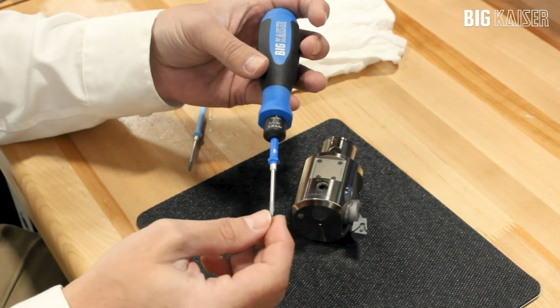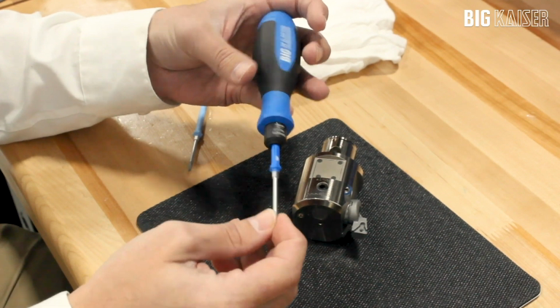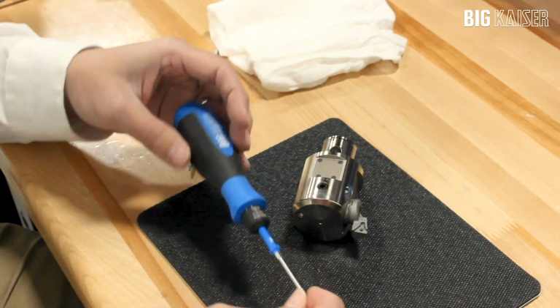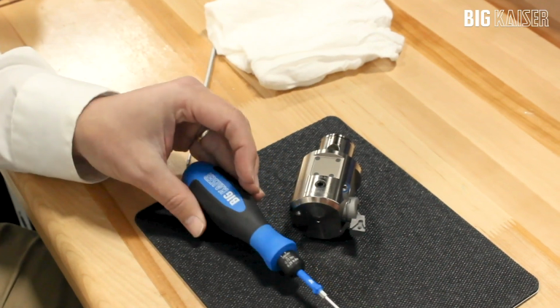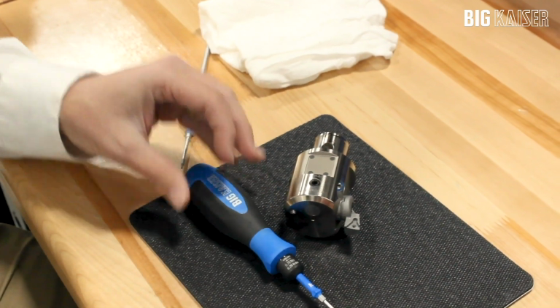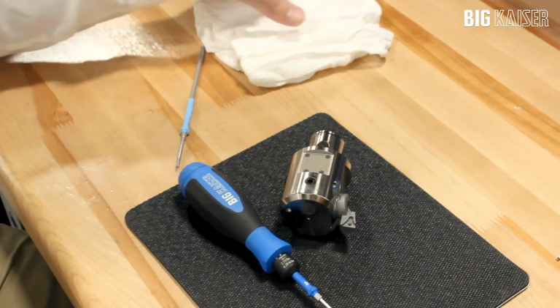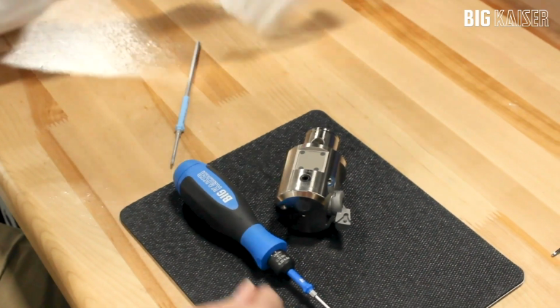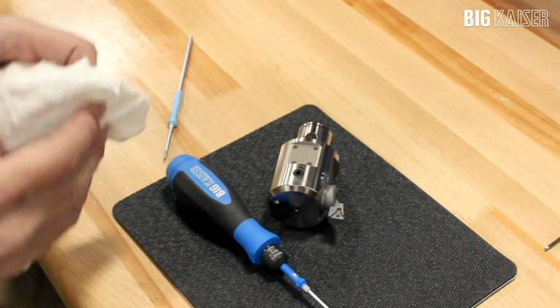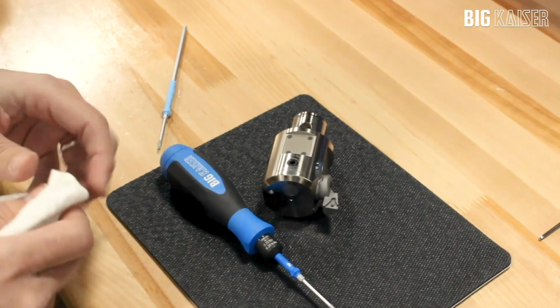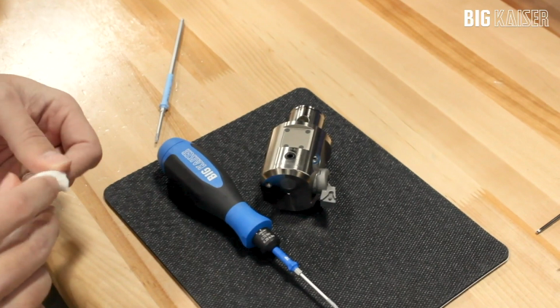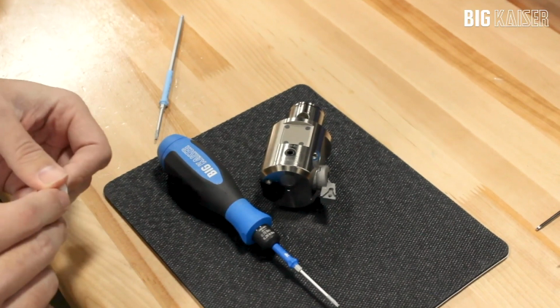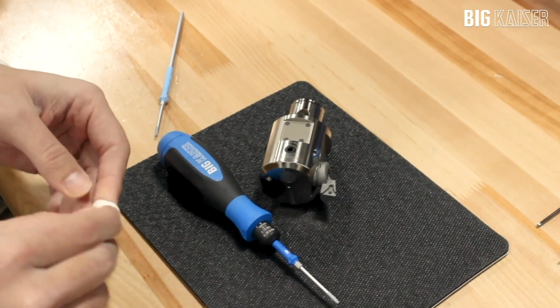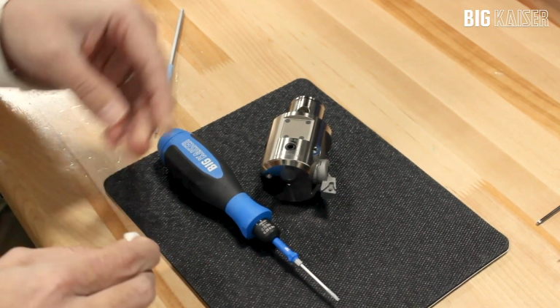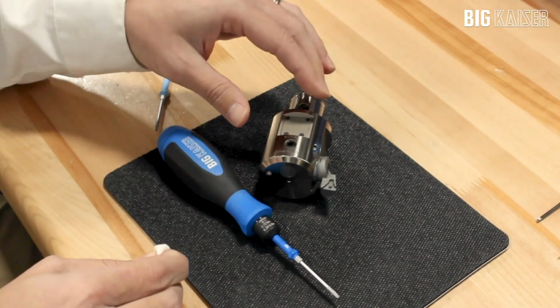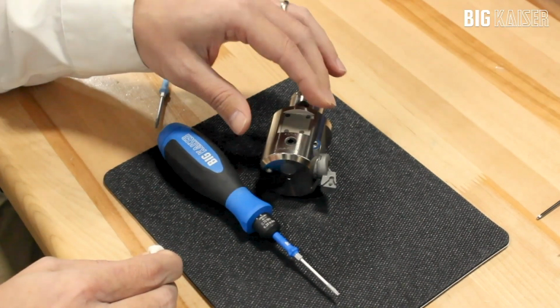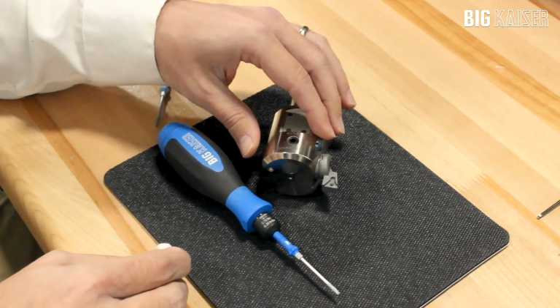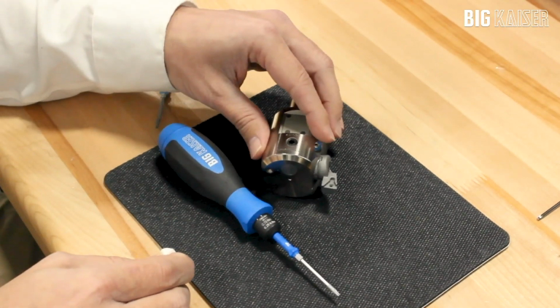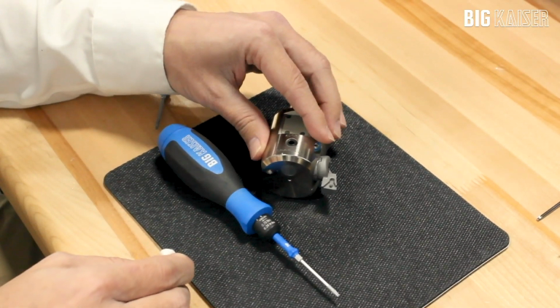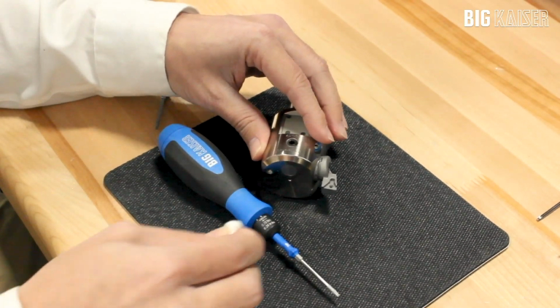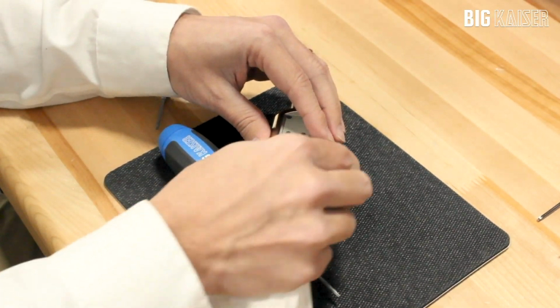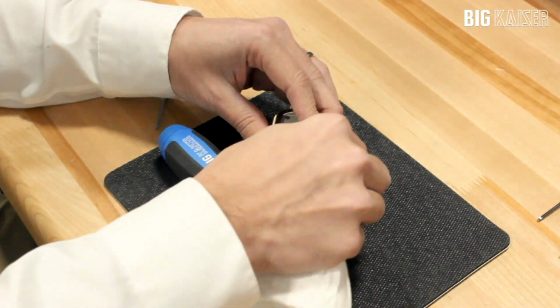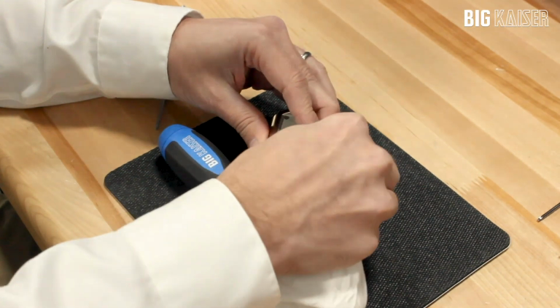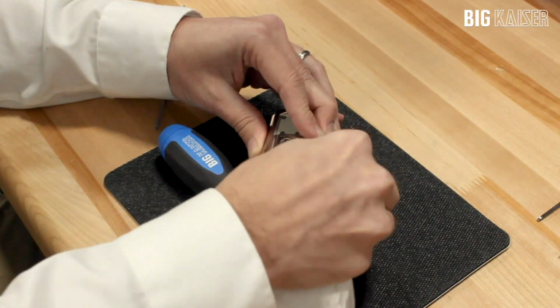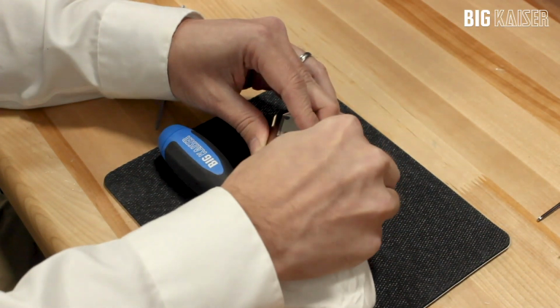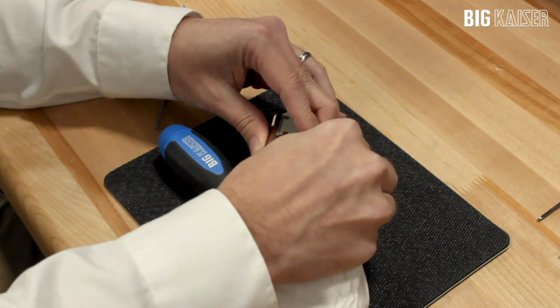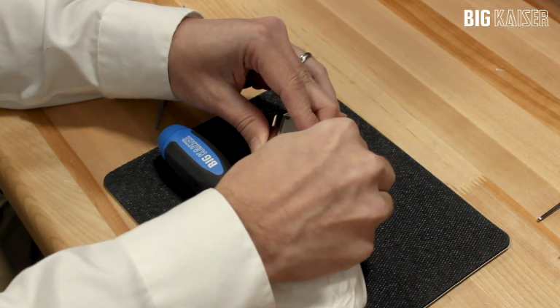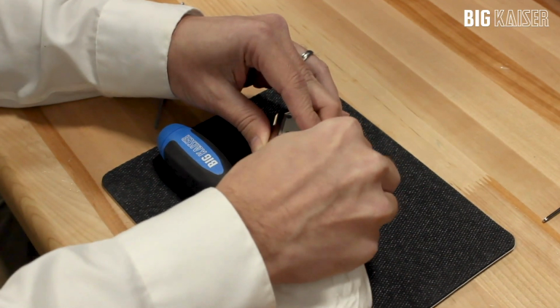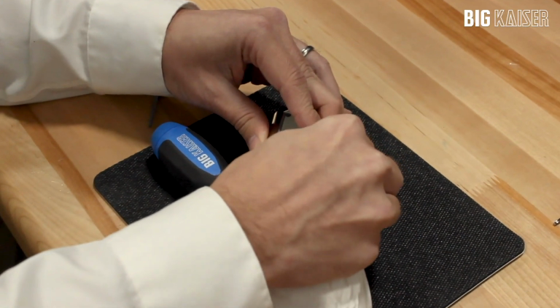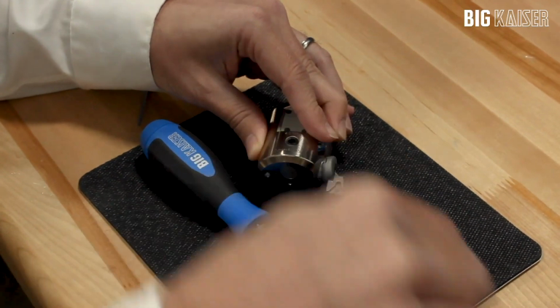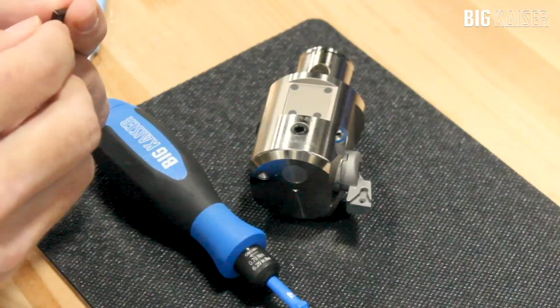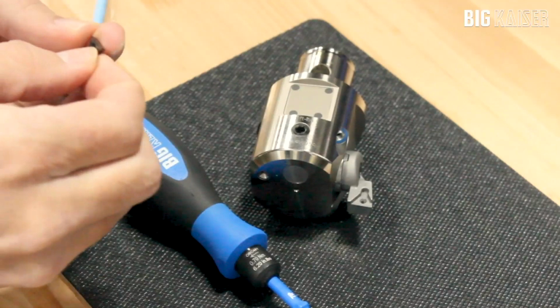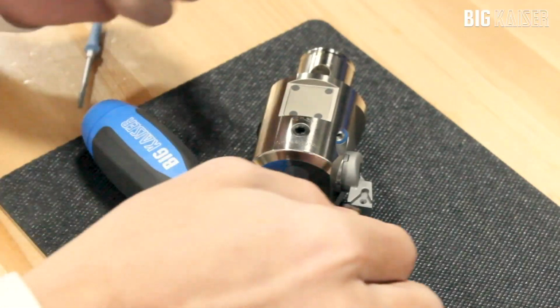When changing an insert, it is important to torque down the screw to make sure it is properly seated and isn't damaged. The first step is to clean the insert pocket, then place the insert into the pocket.